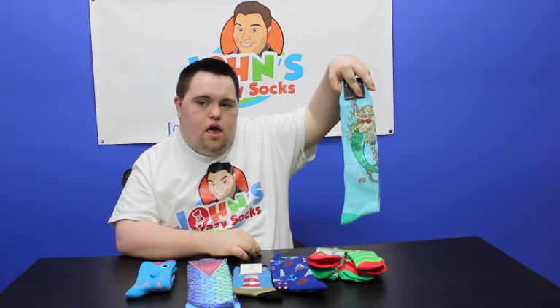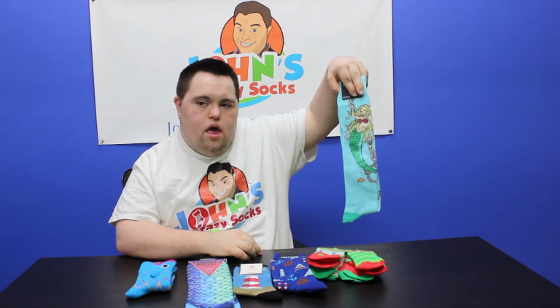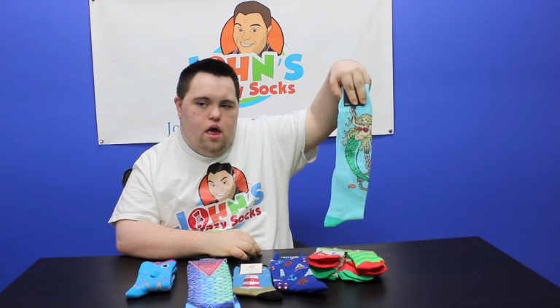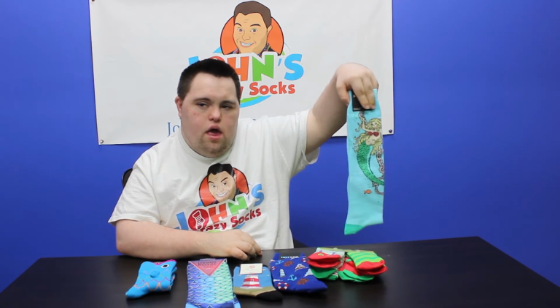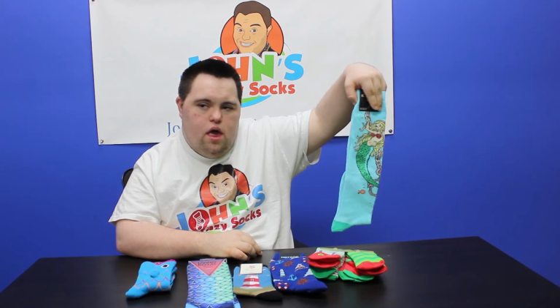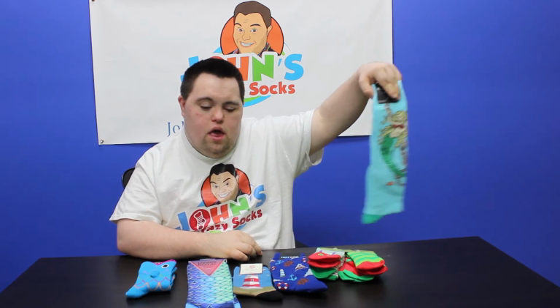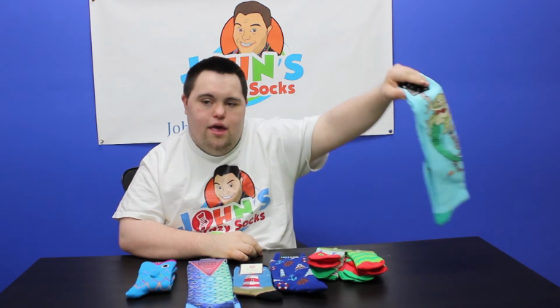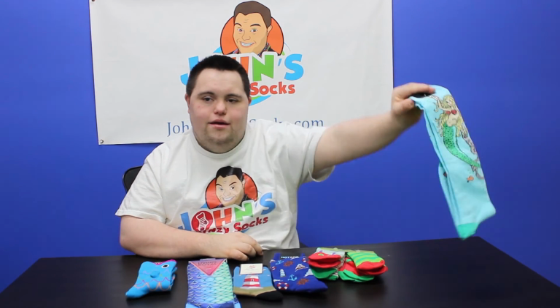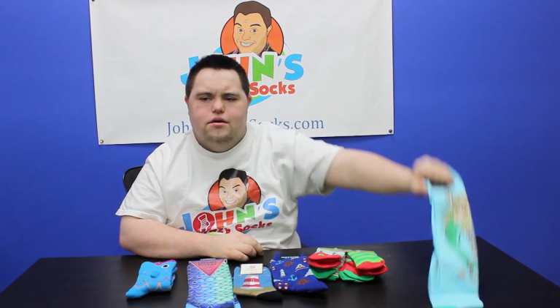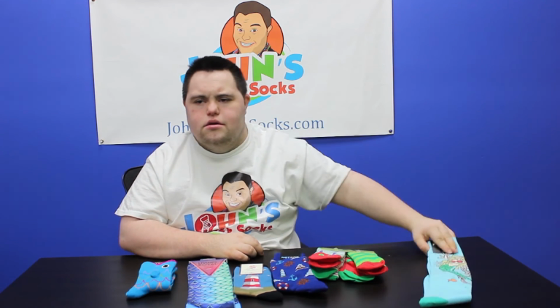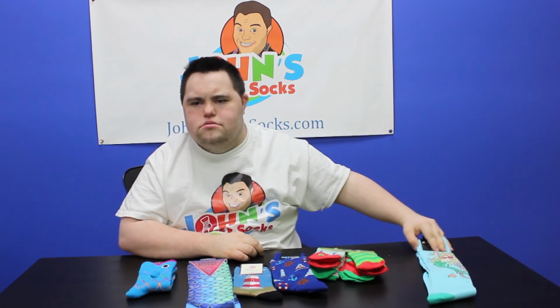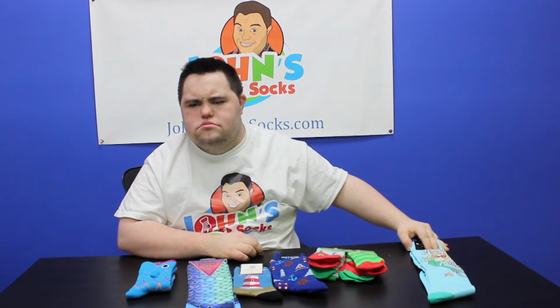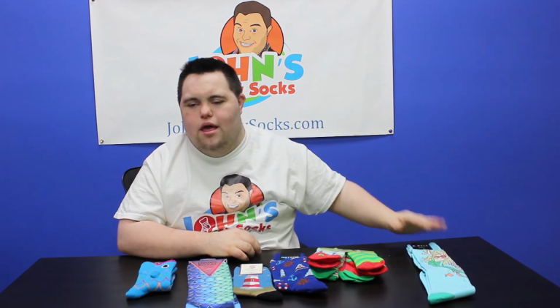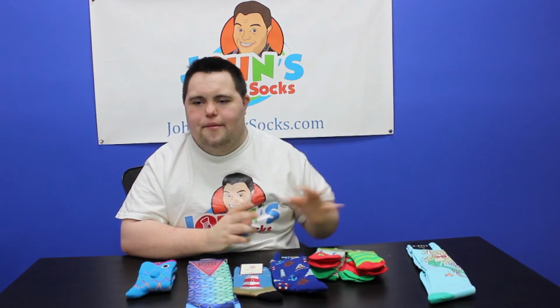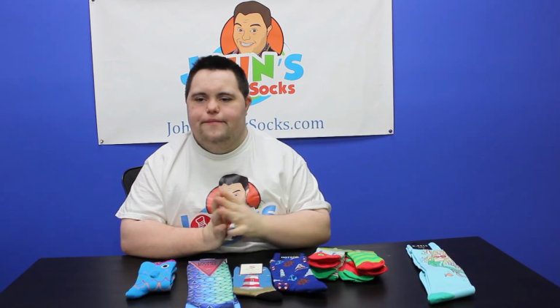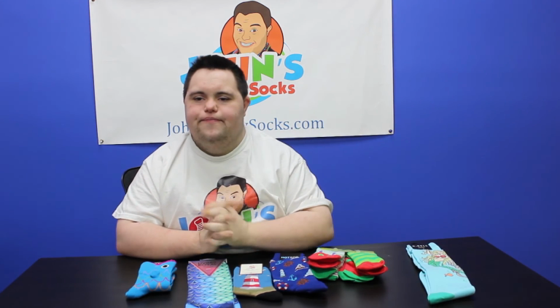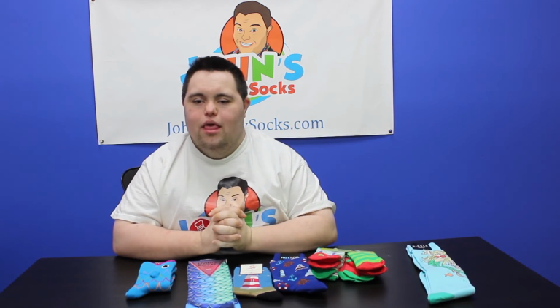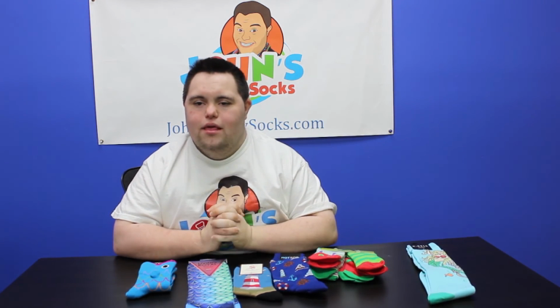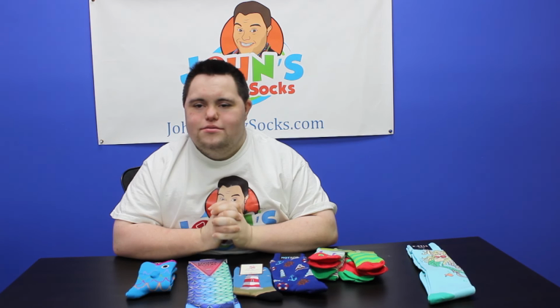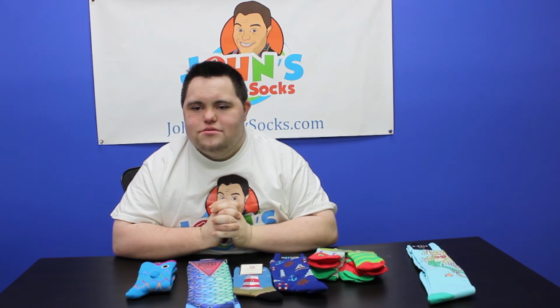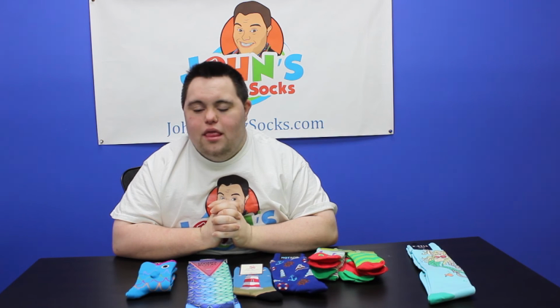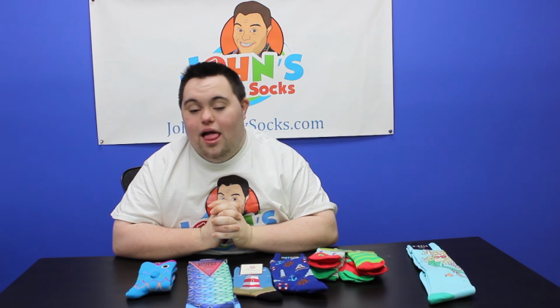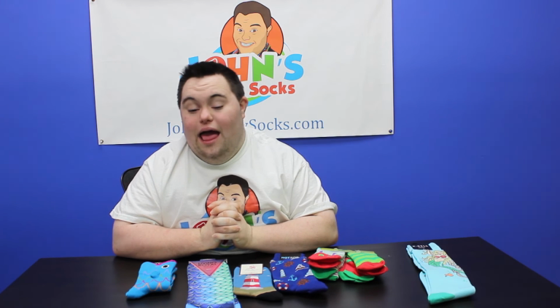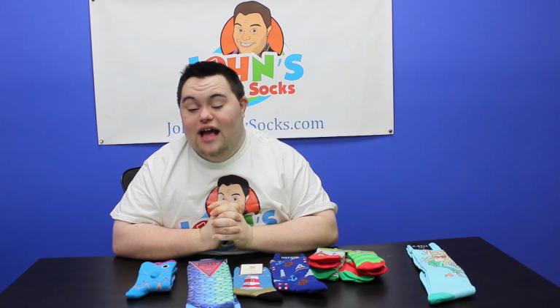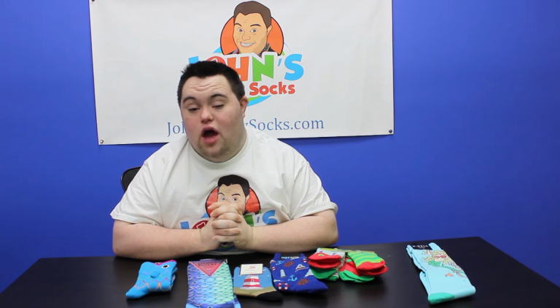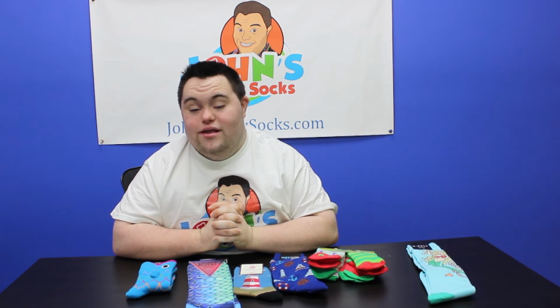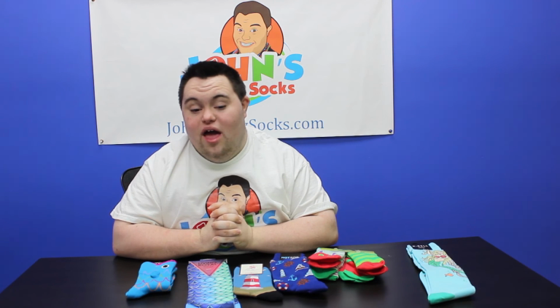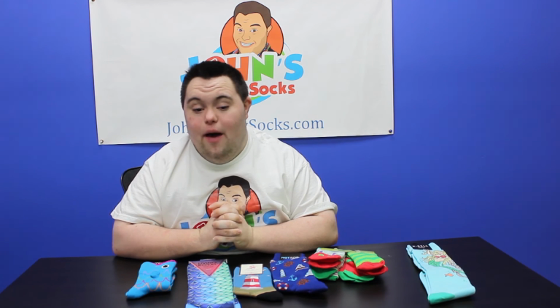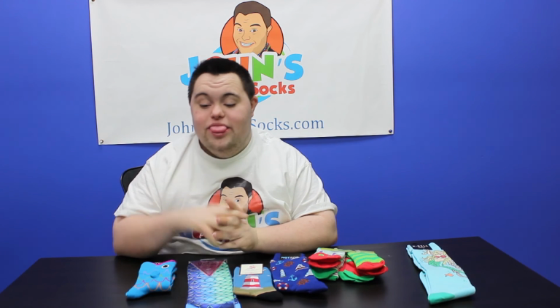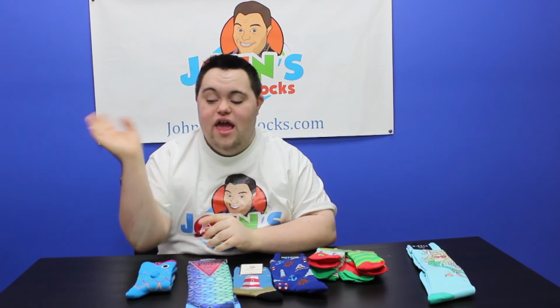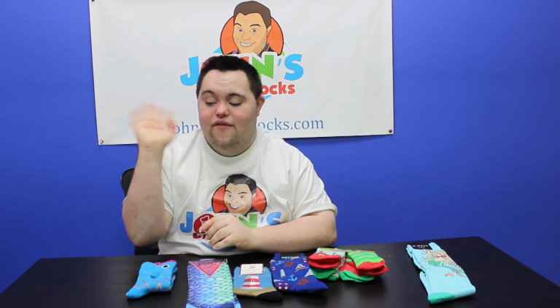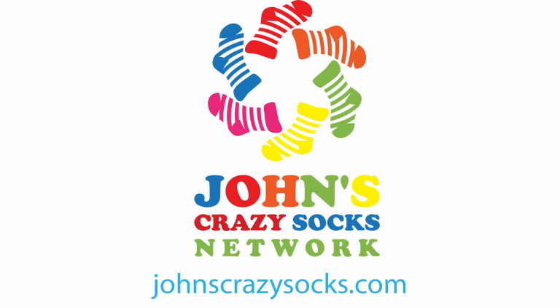And if you are looking for some crazy underwater theme socks, or summer theme socks, that's what website to go to — johnscrazysocks.com. Thank you very much.